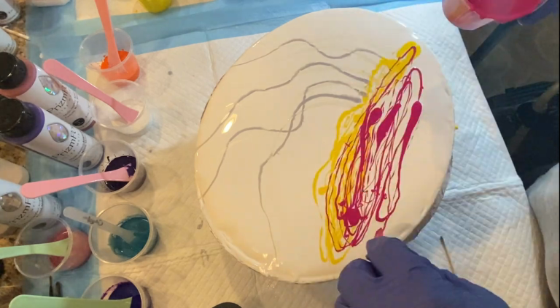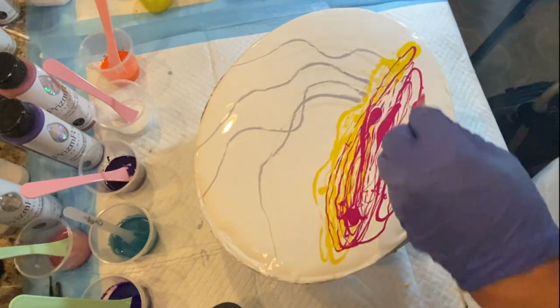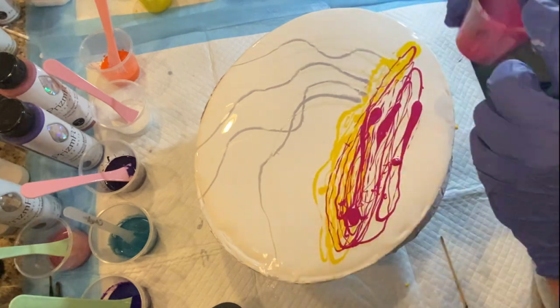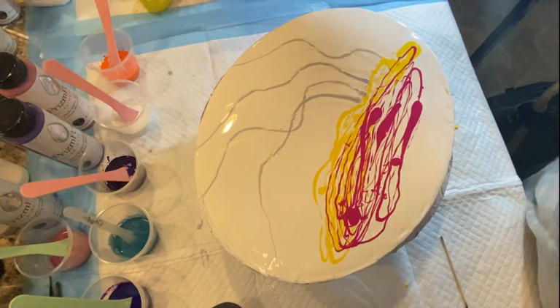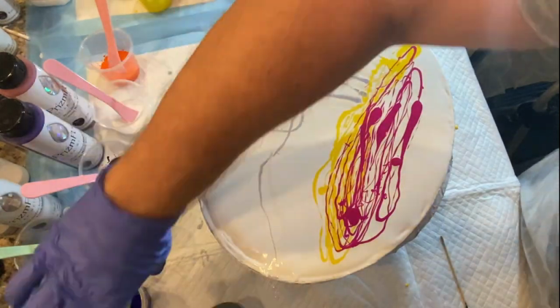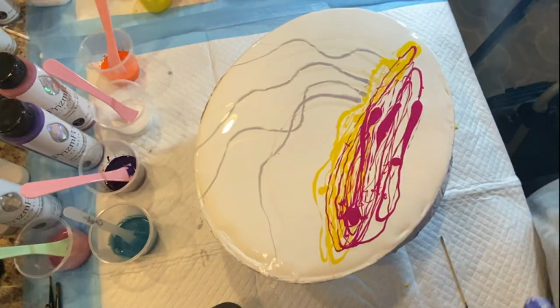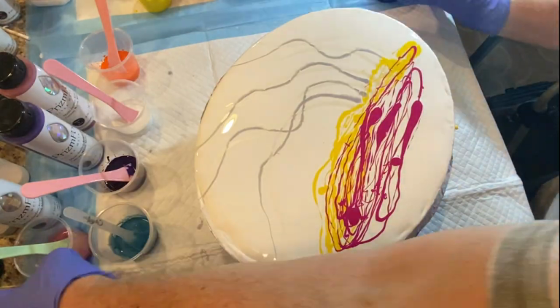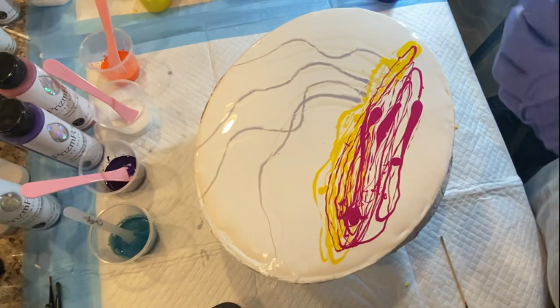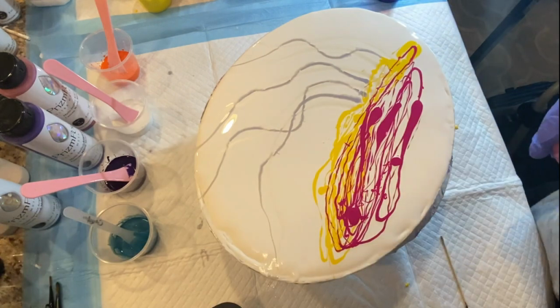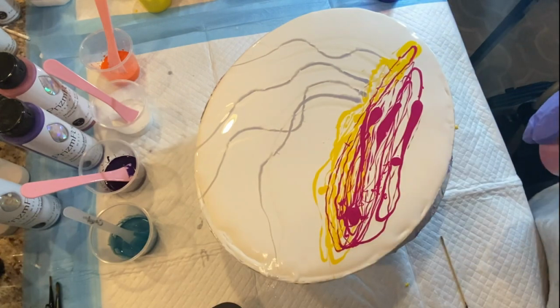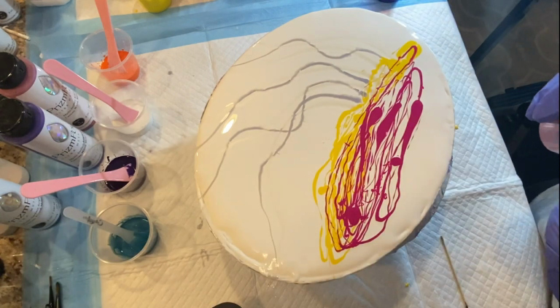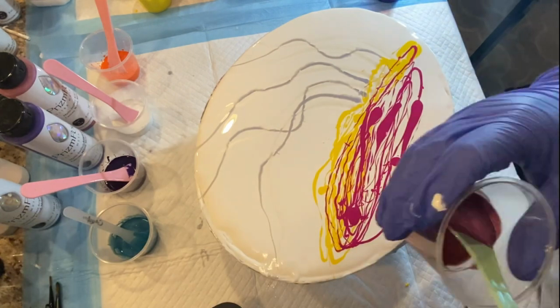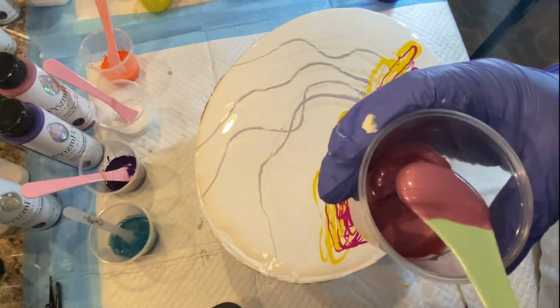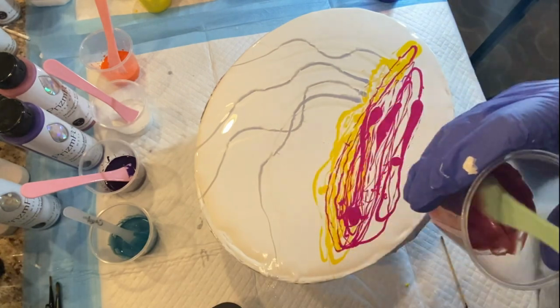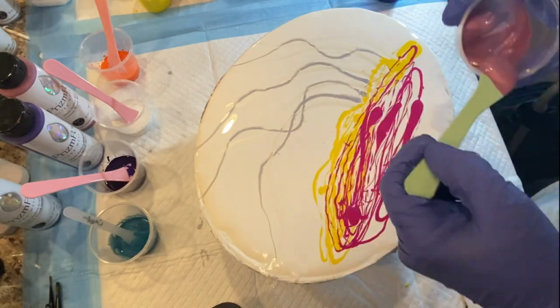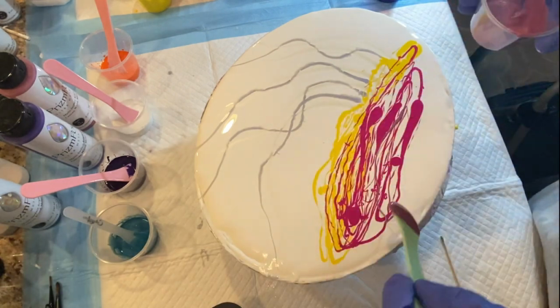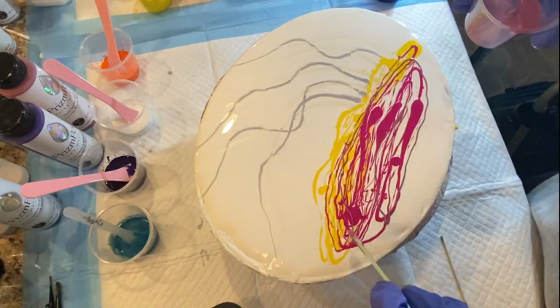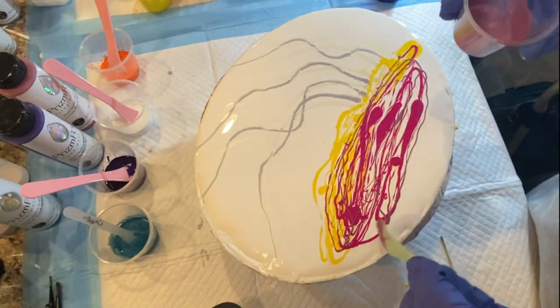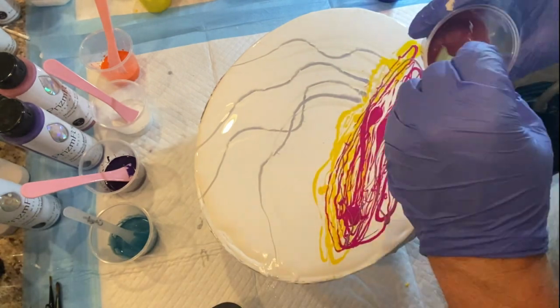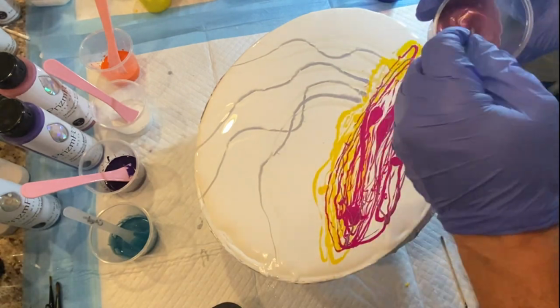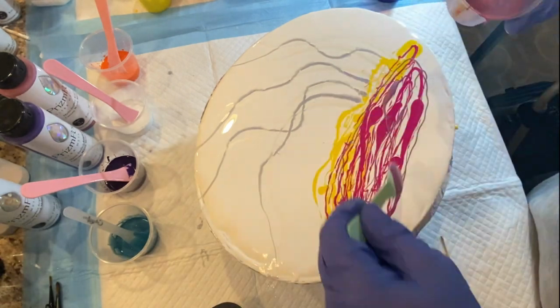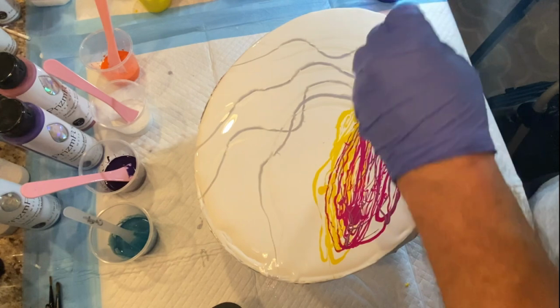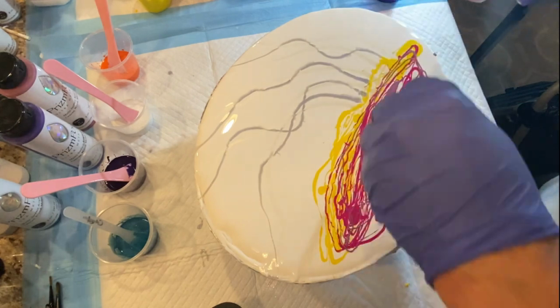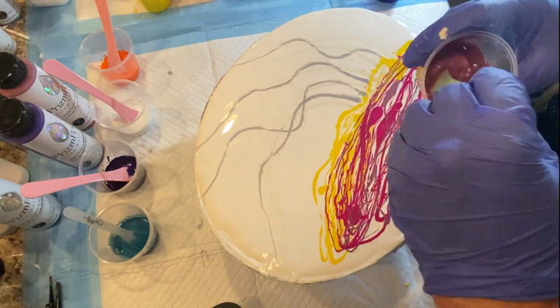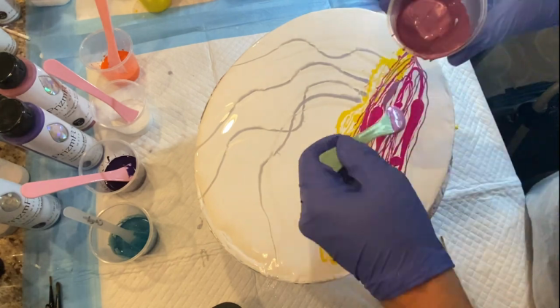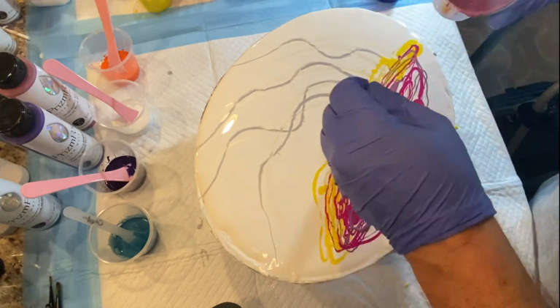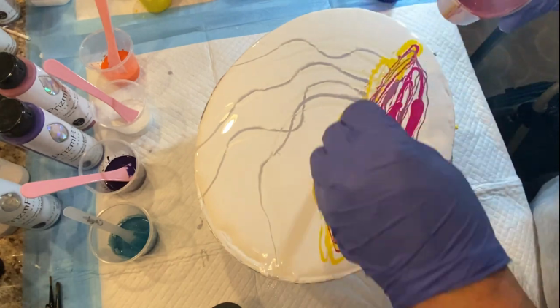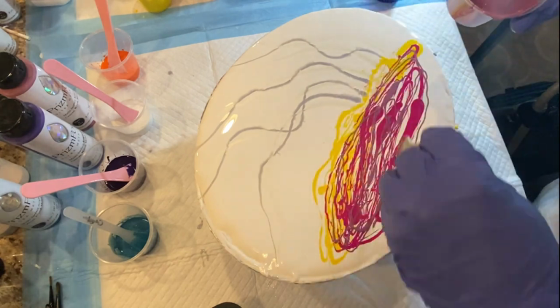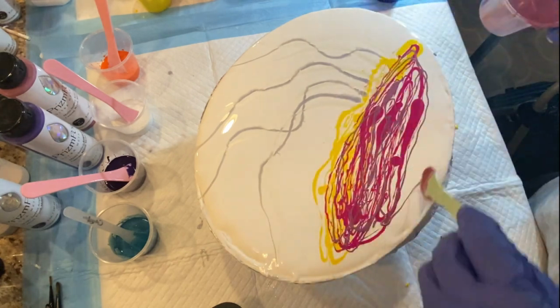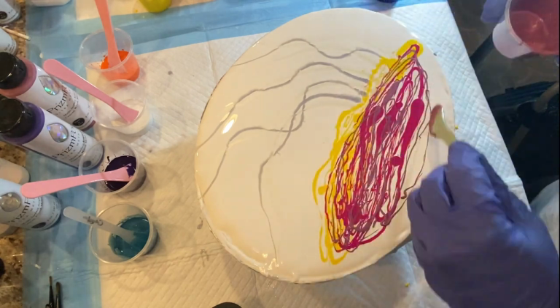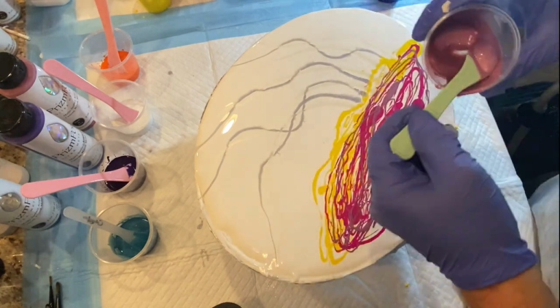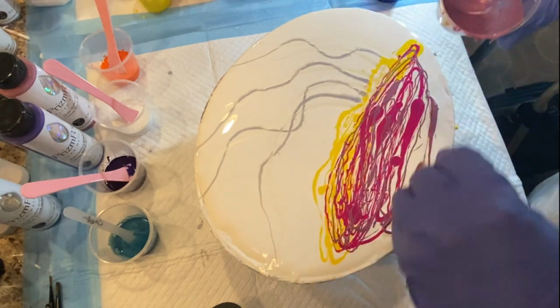These are Prism Pour colors that I'm doing the swipe with. And I really just had to mix them straight out of the bottle with a little bit of Jo Sonja Varnish, and then they were ready to go.